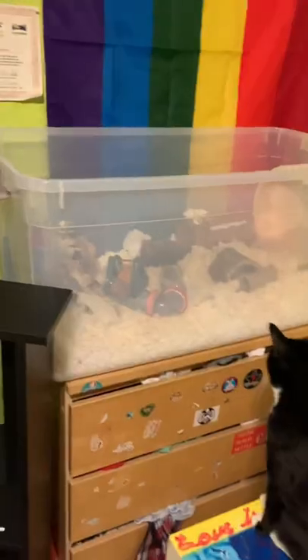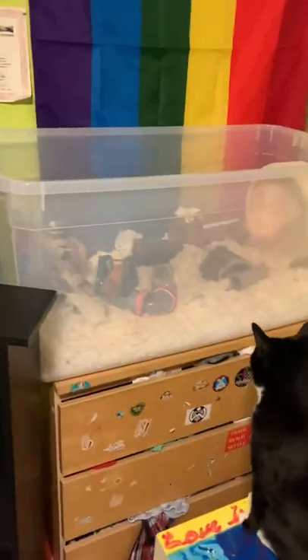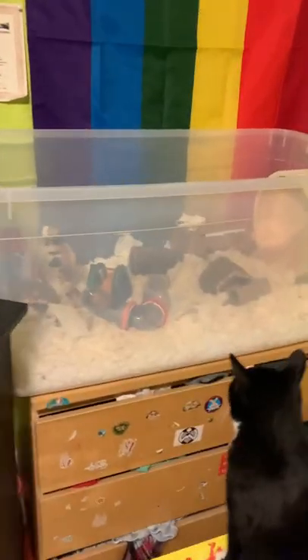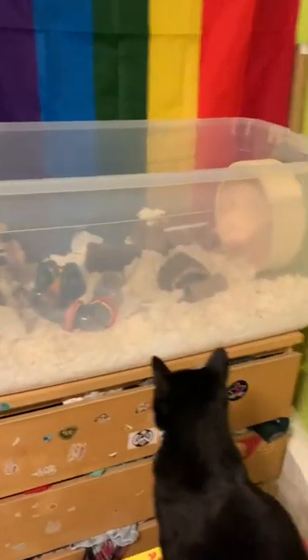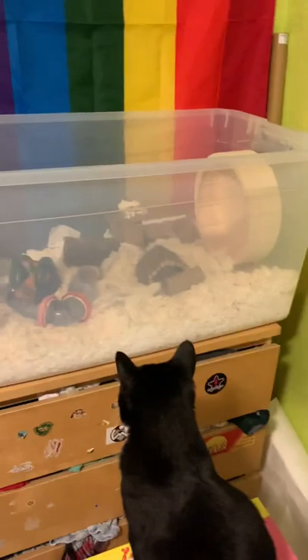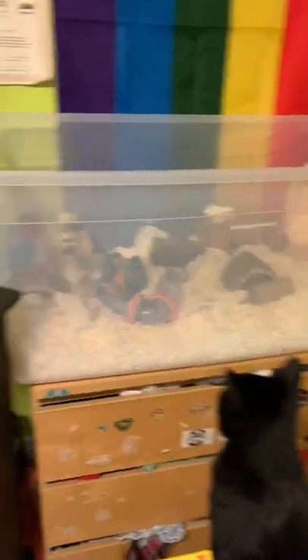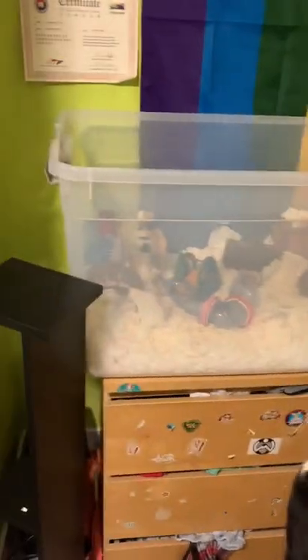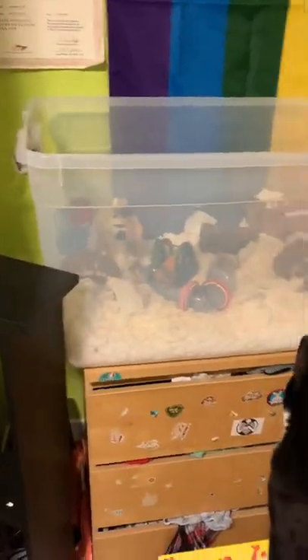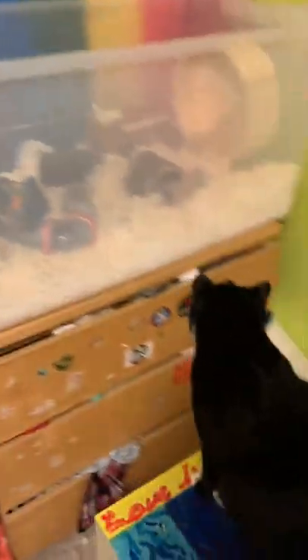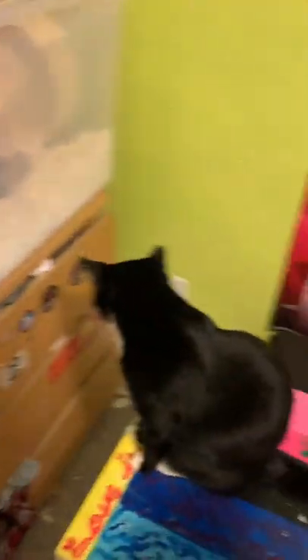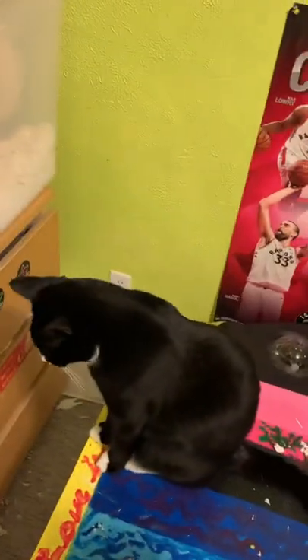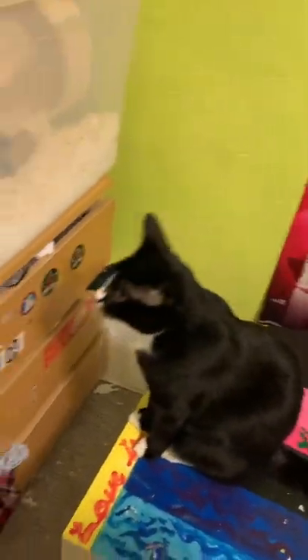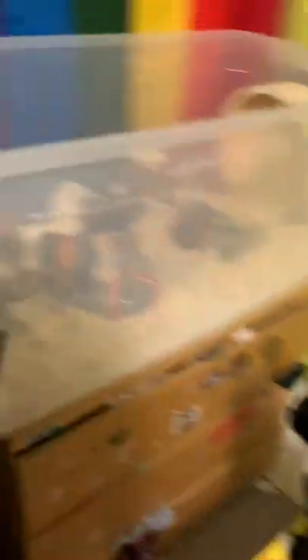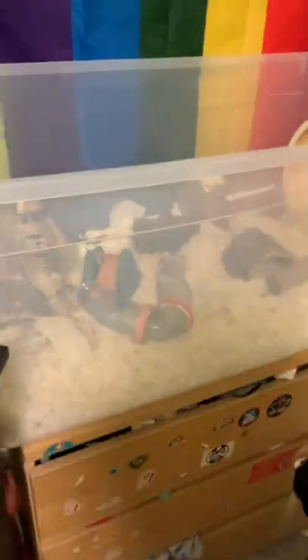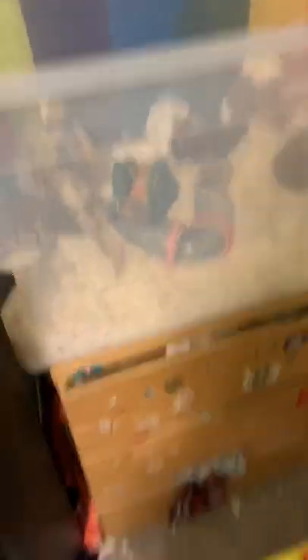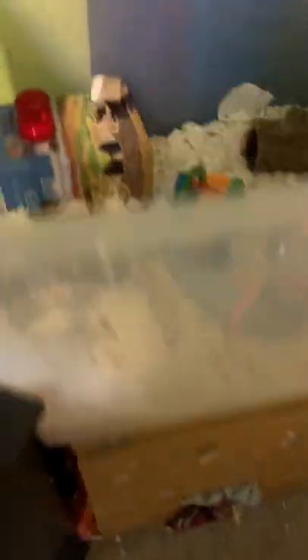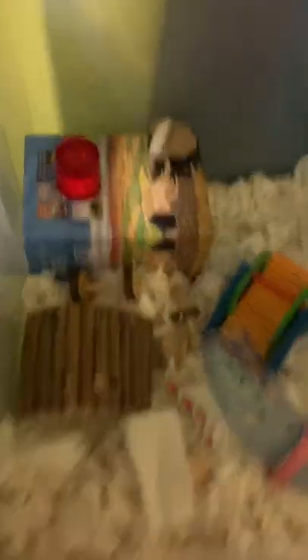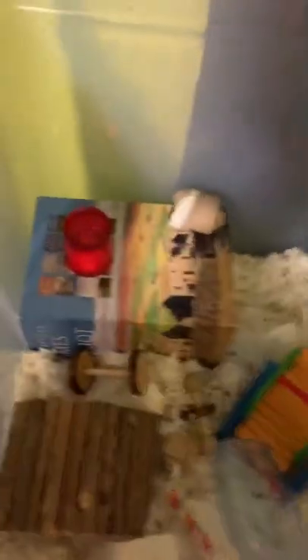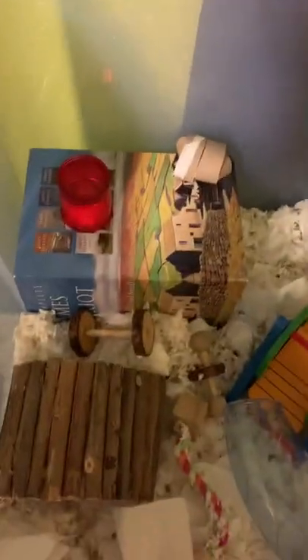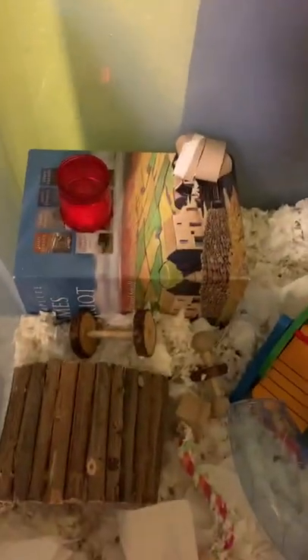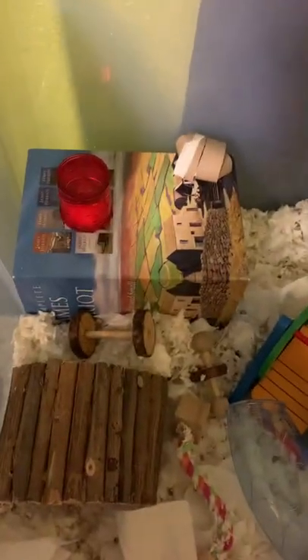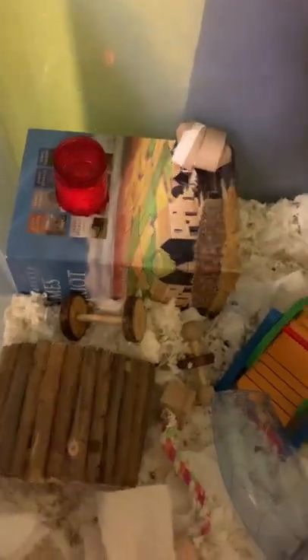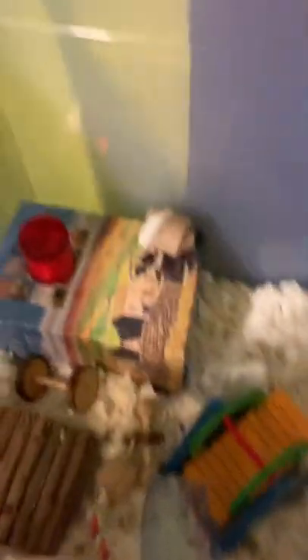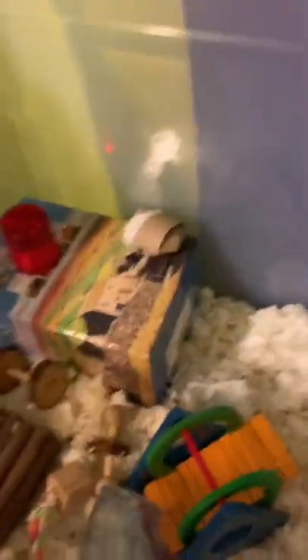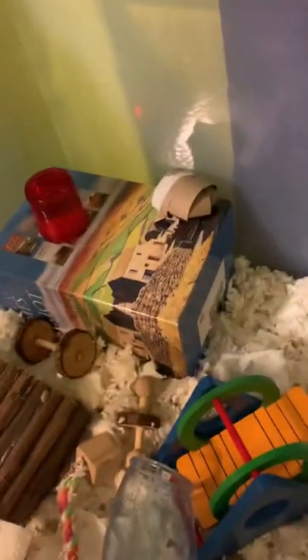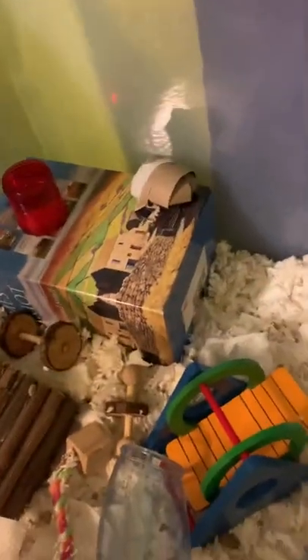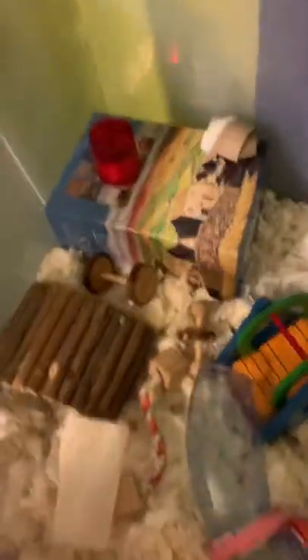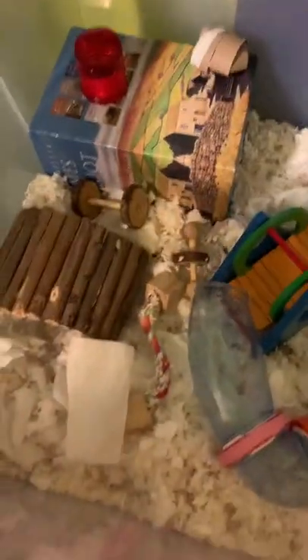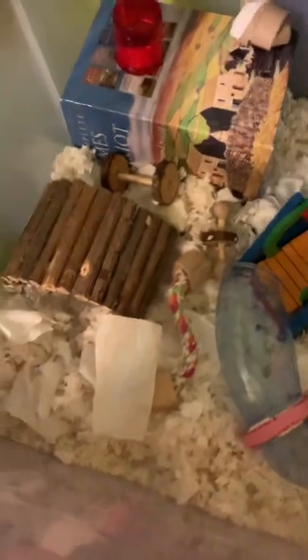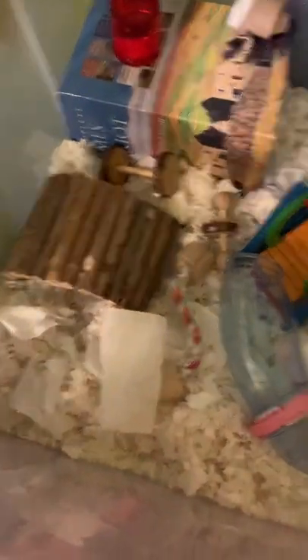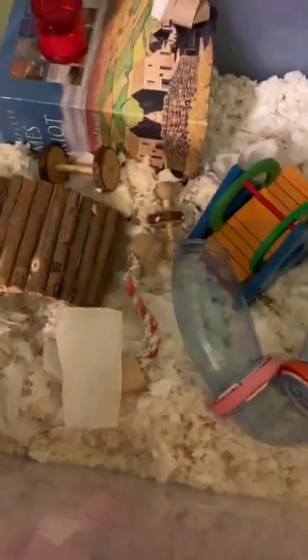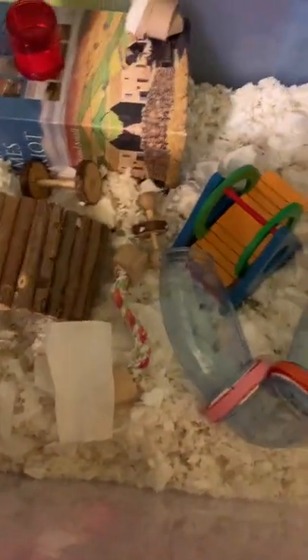Here's what the hamster cage looked like when it was all done and ready. I did get a hamster, but we will see the hamster soon. So I got the cage ready beforehand before getting the hamster.